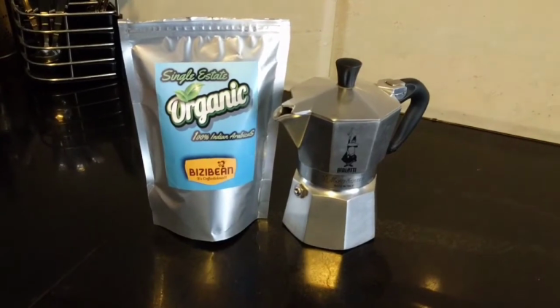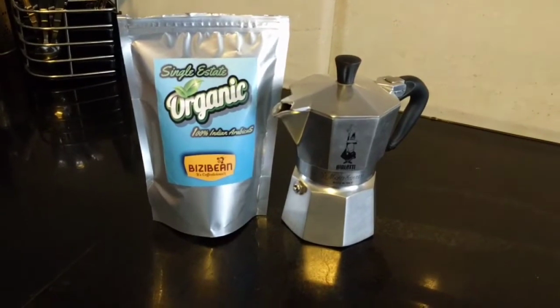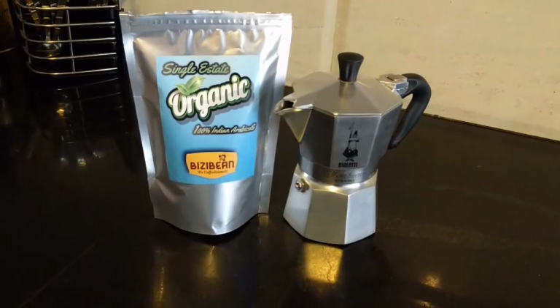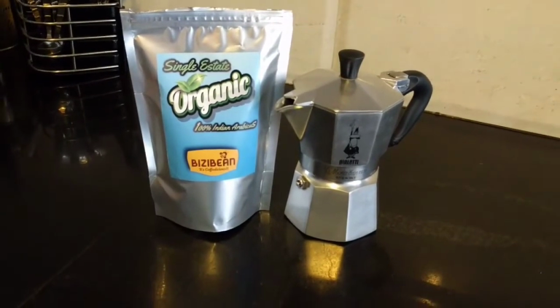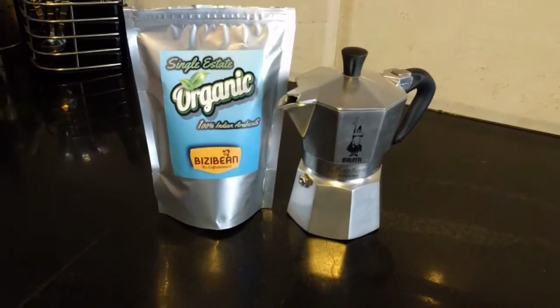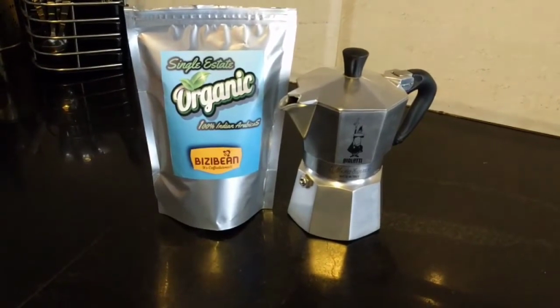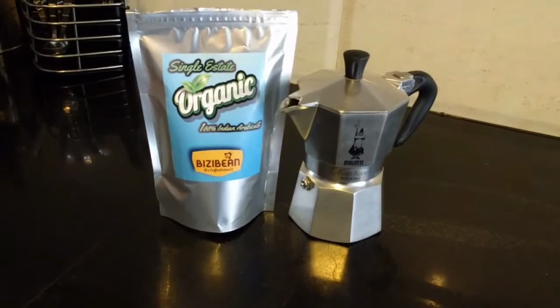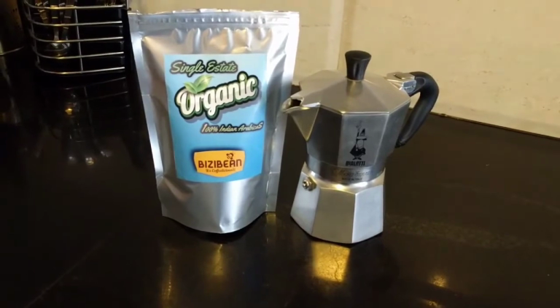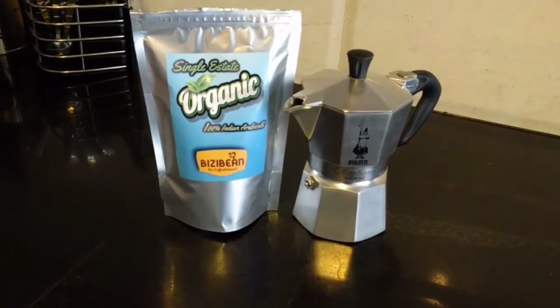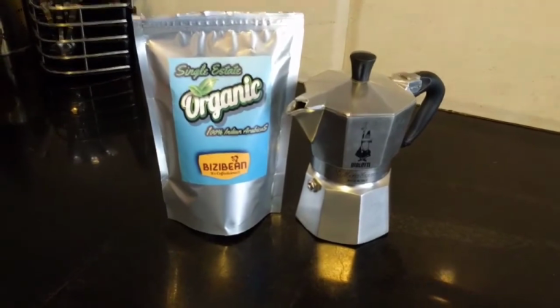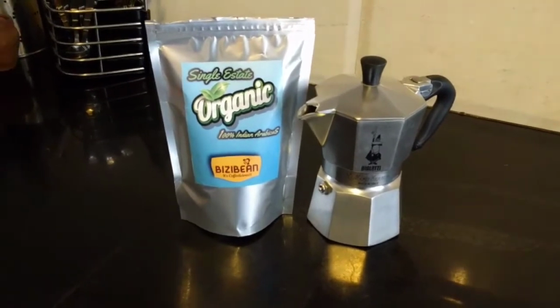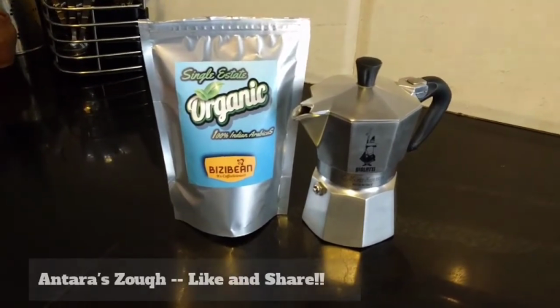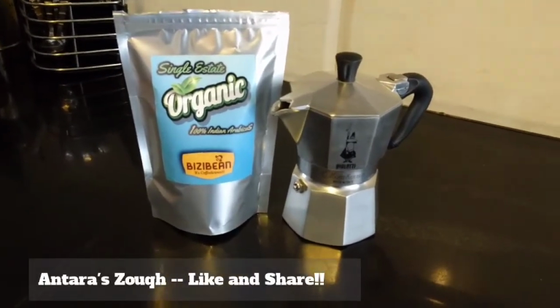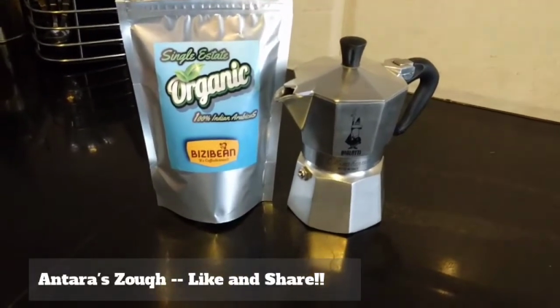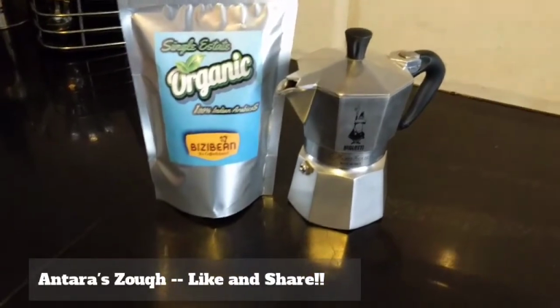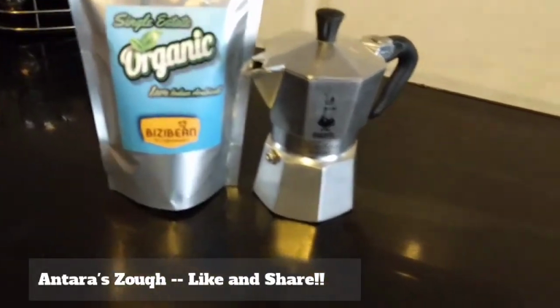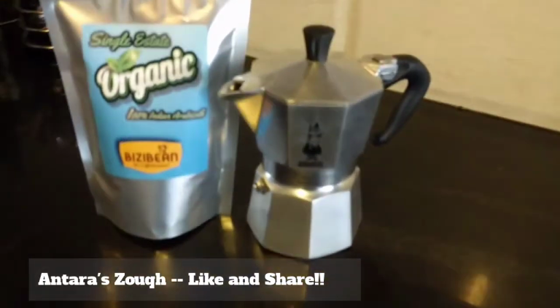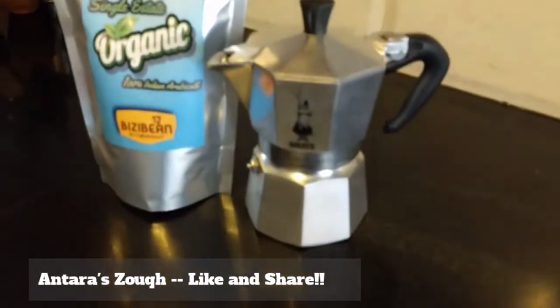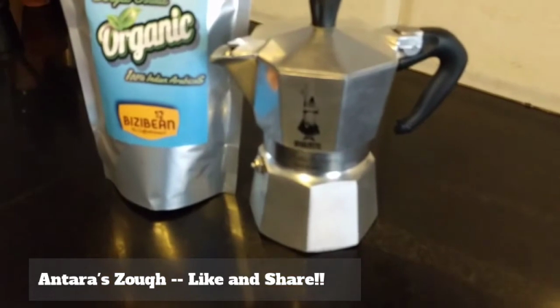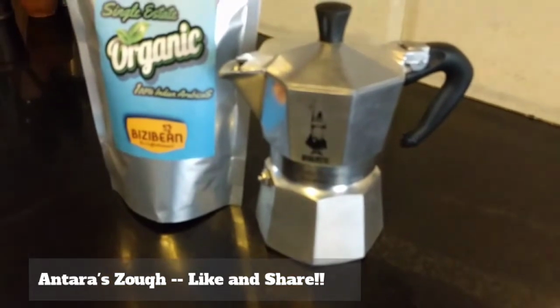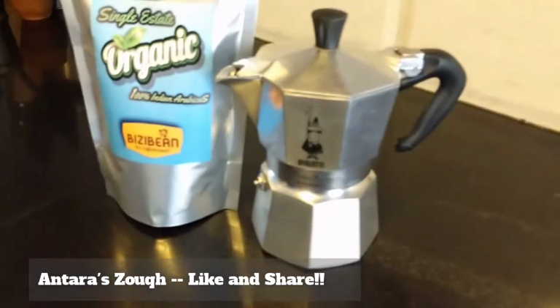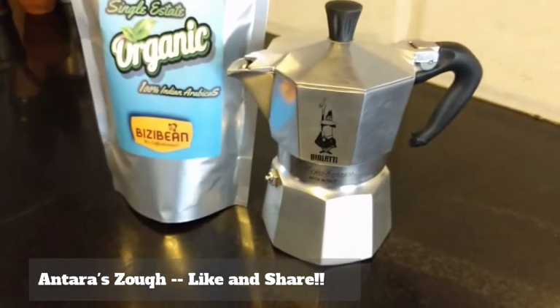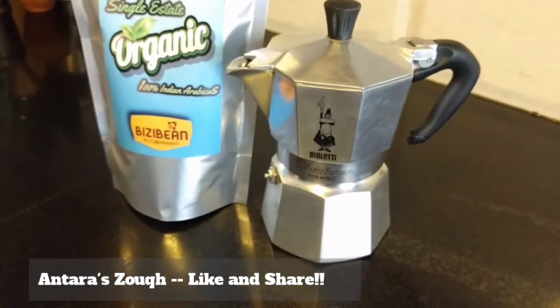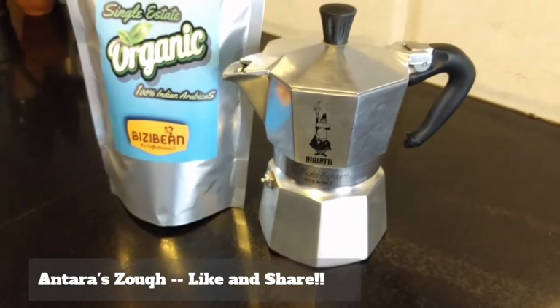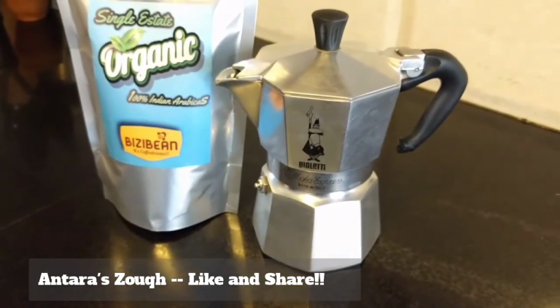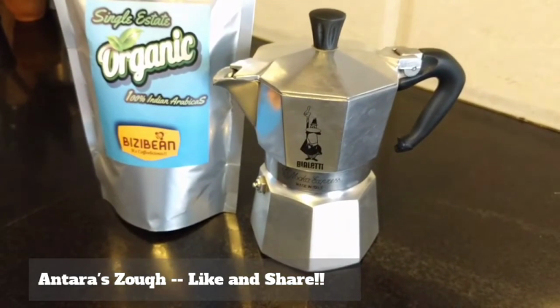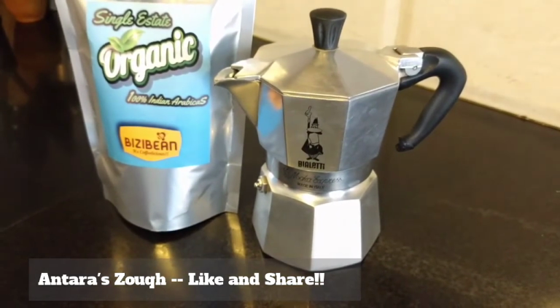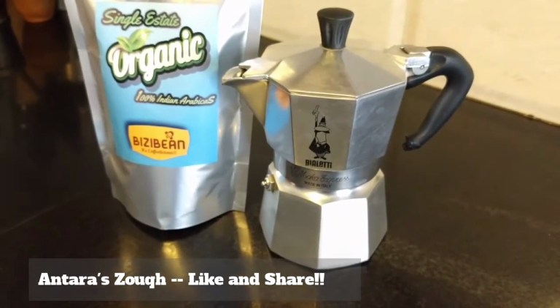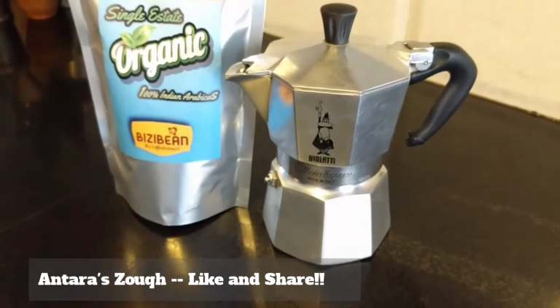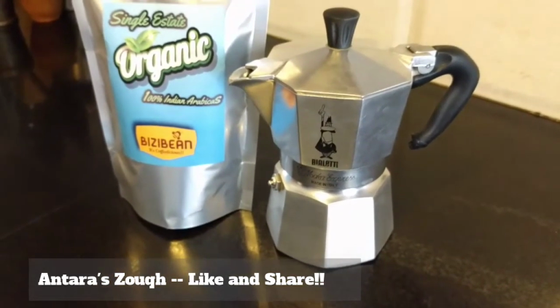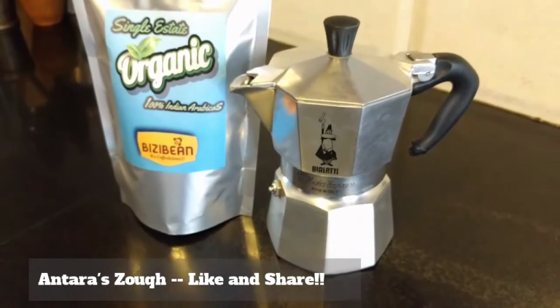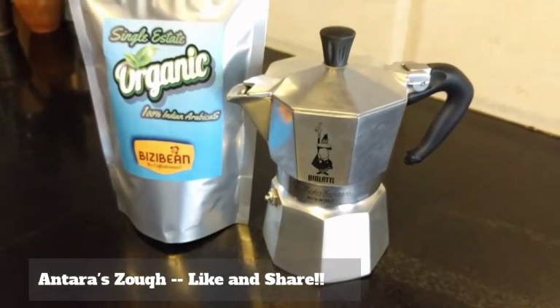Good morning Youtubers and welcome to AntraZook. Today we are going to make the coffee. I am going to use this Bialetti Stovetop coffee maker to make my coffee. So let's start.